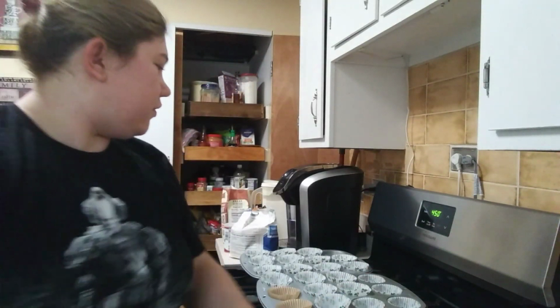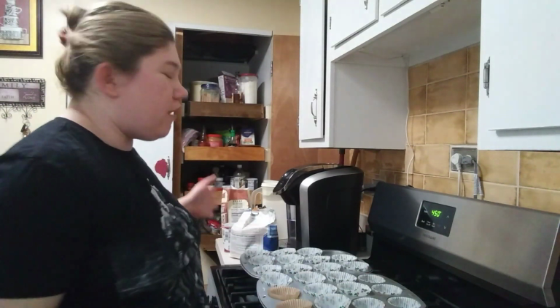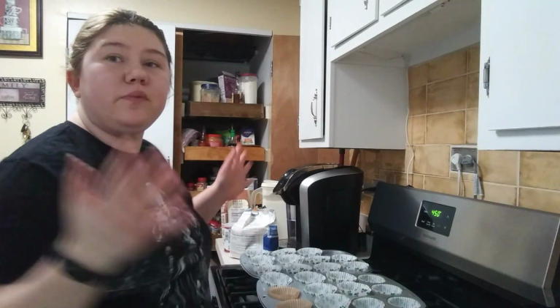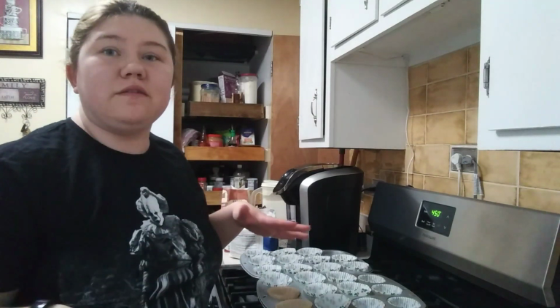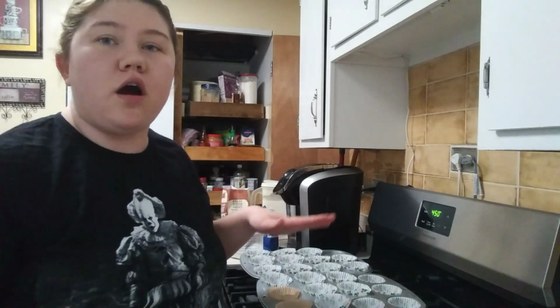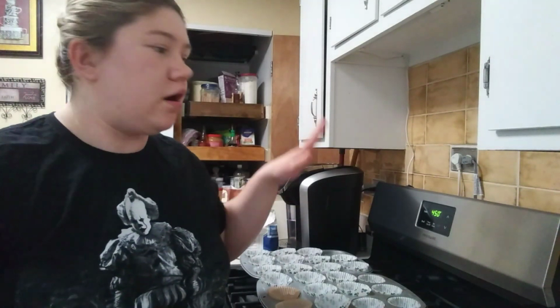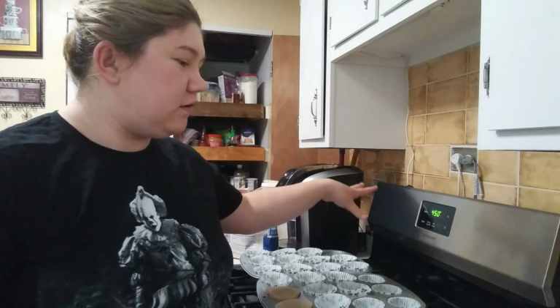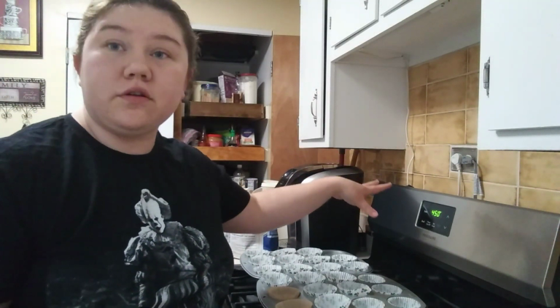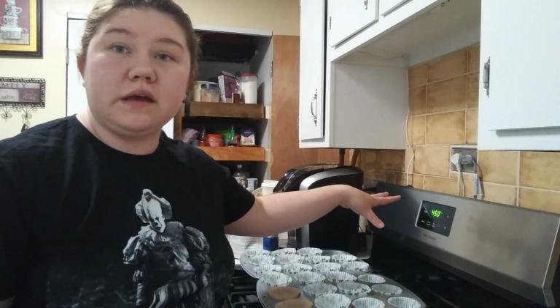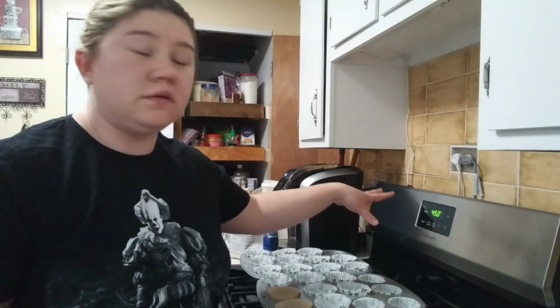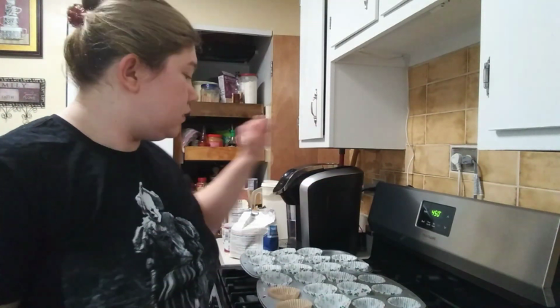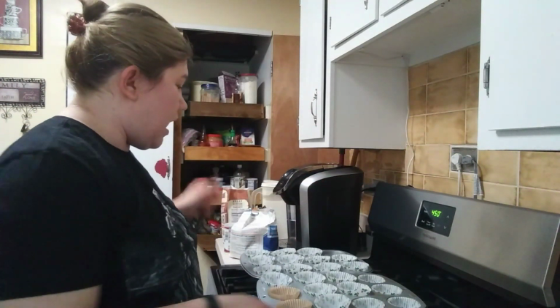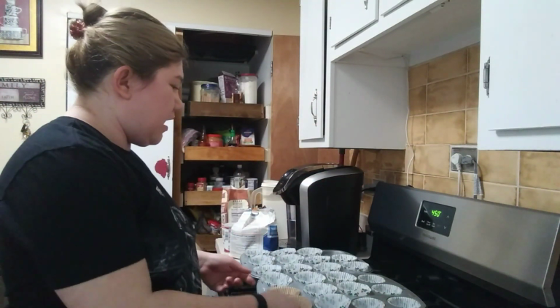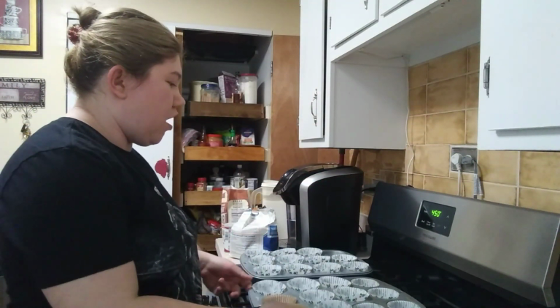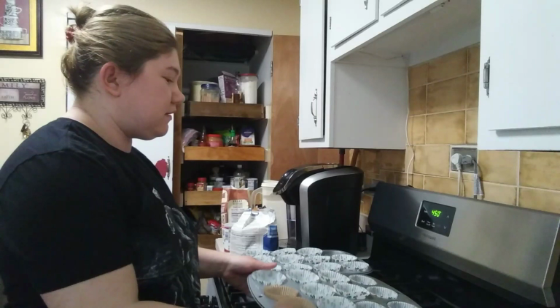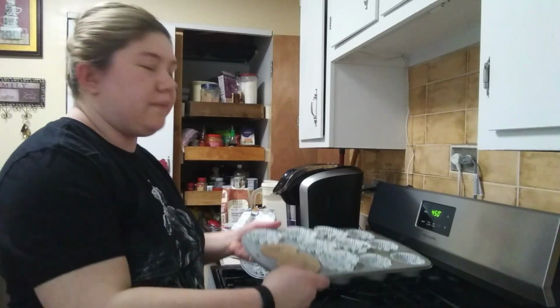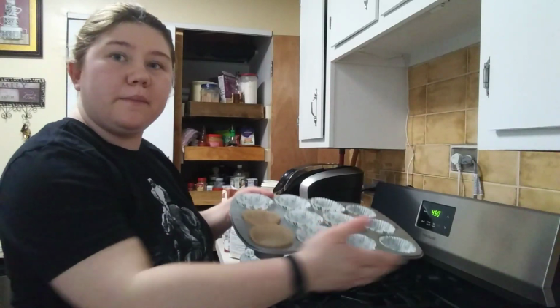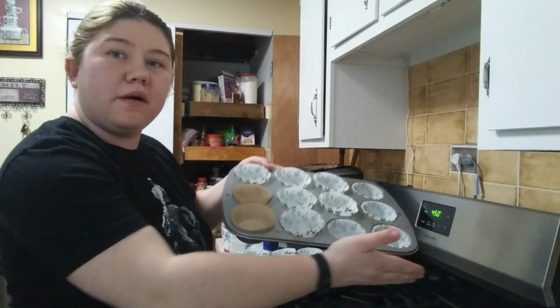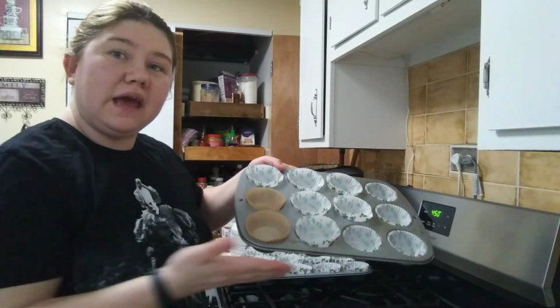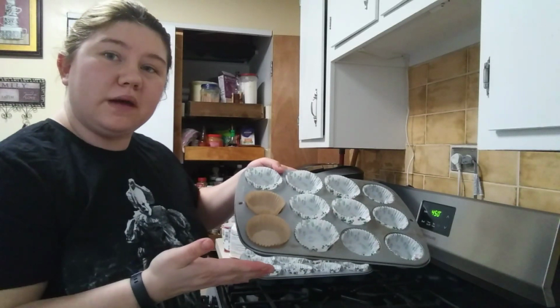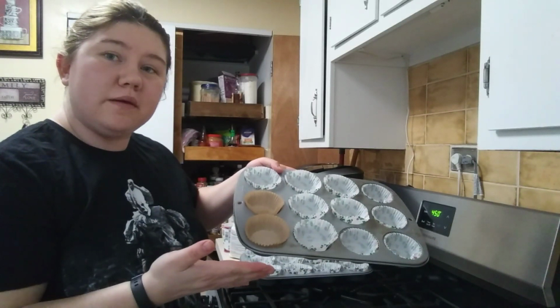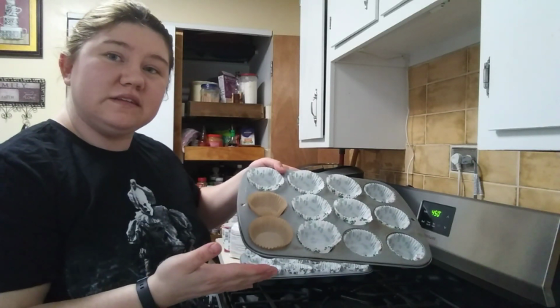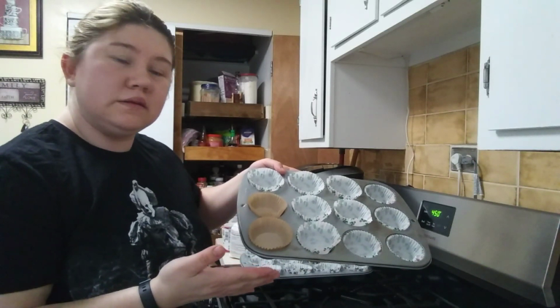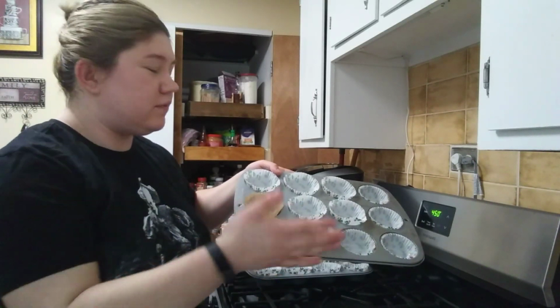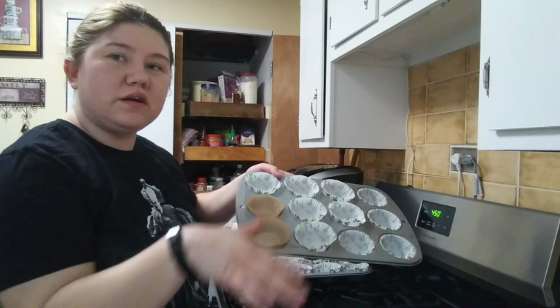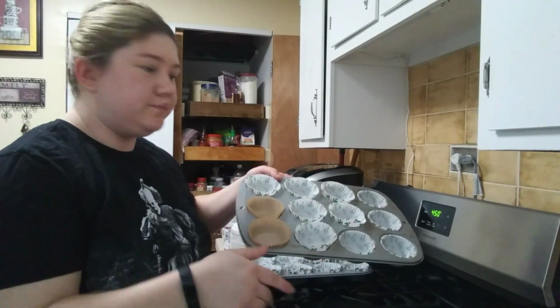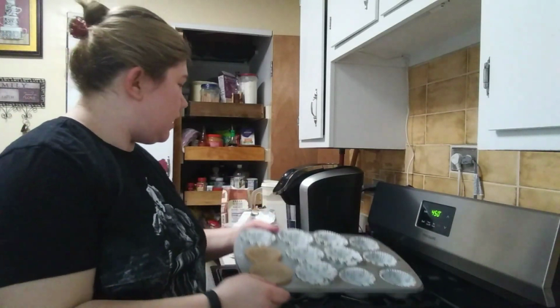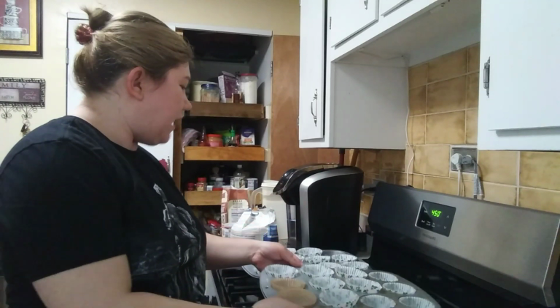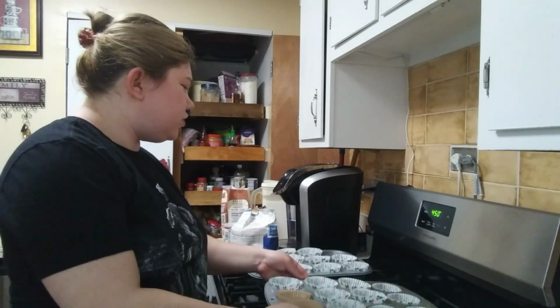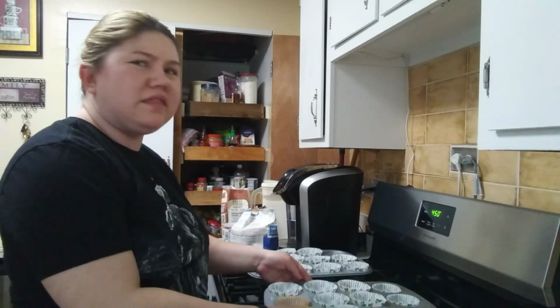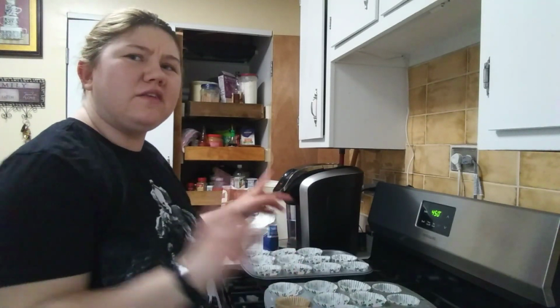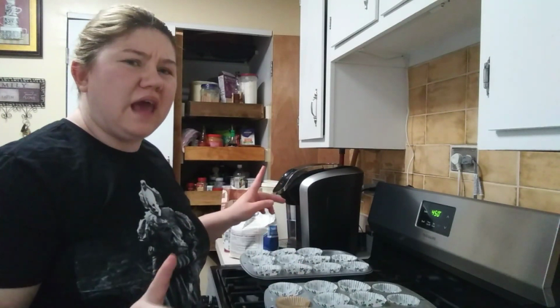So to start off, we want to set our oven to 400 degrees. I already set up my muffin pans — my cupcake sheets, whatever you want to call them. I set up two; I think it makes one and a half batches.